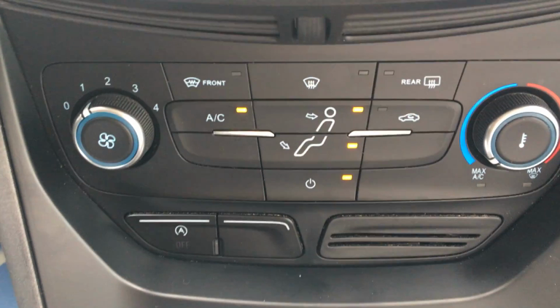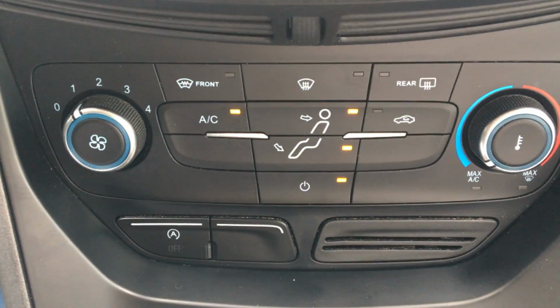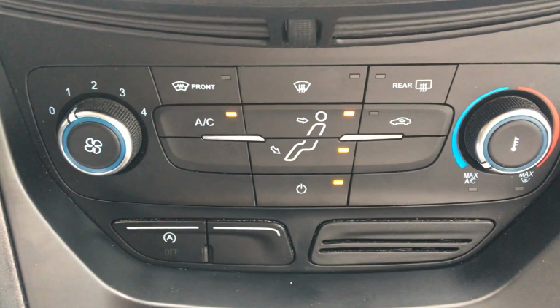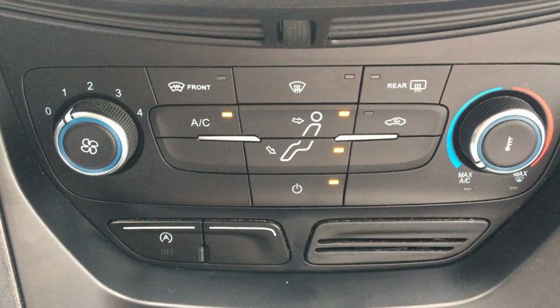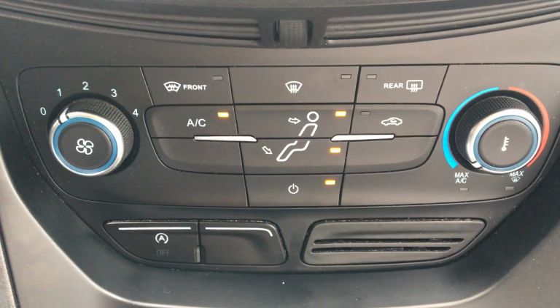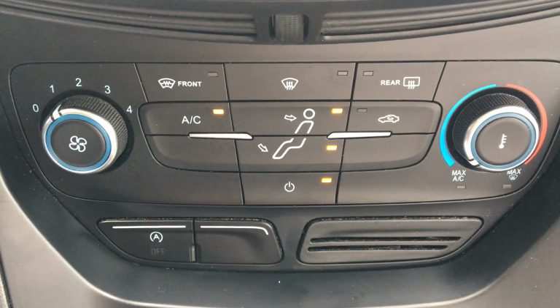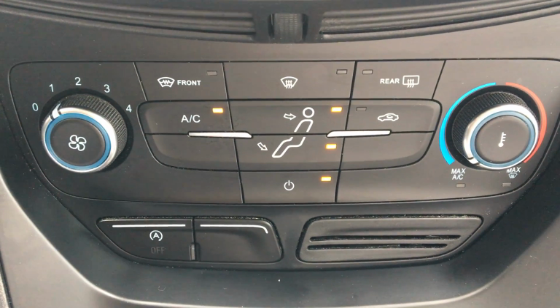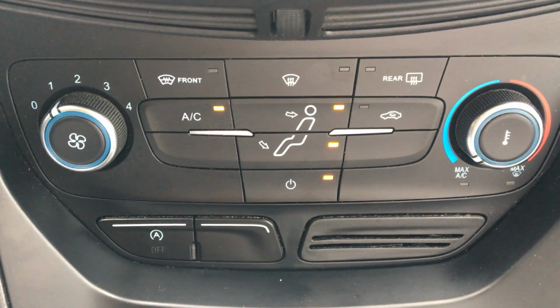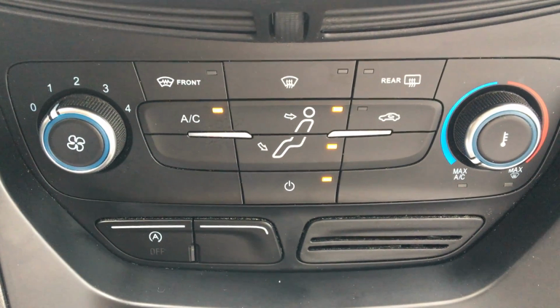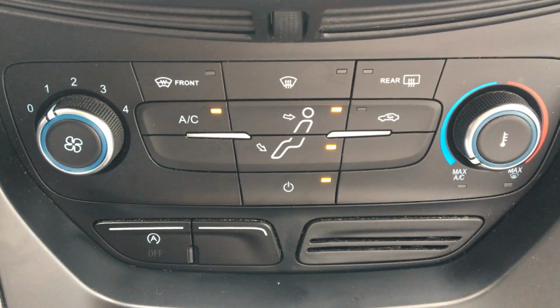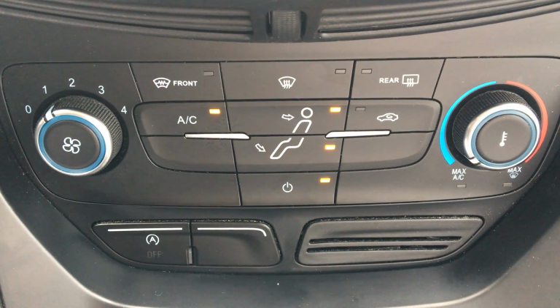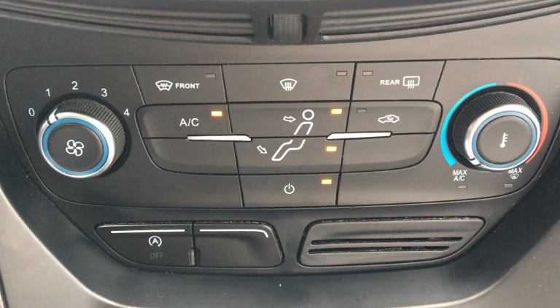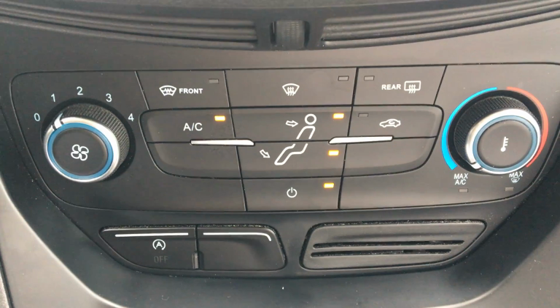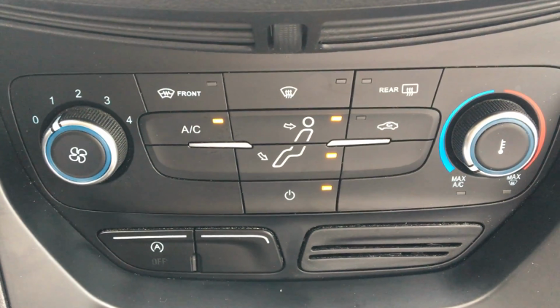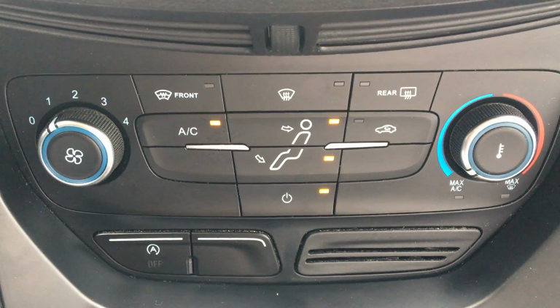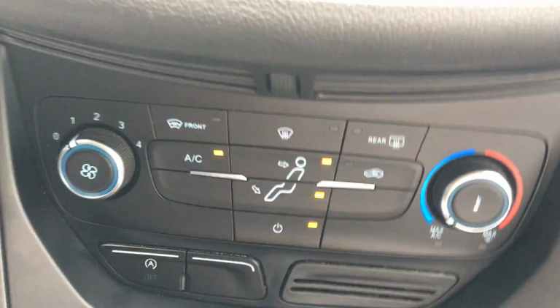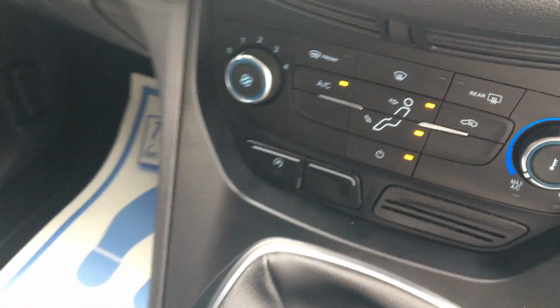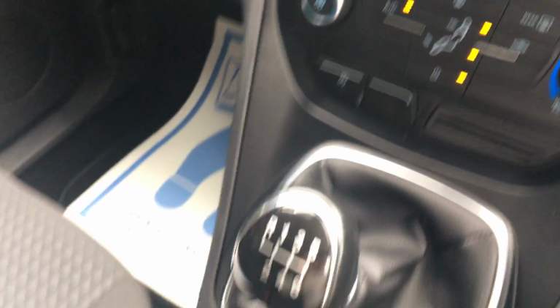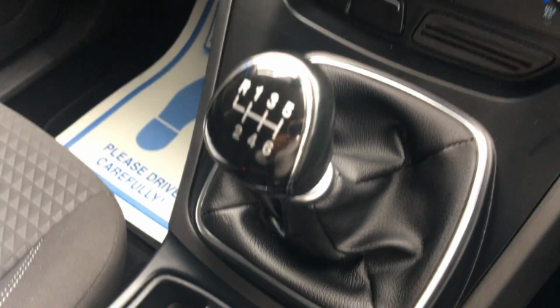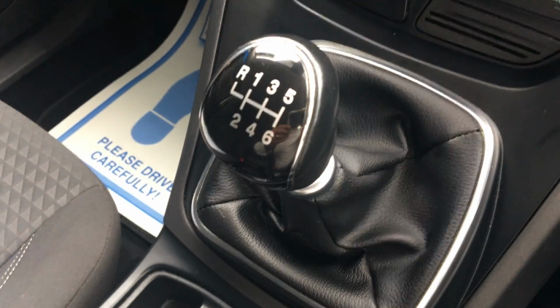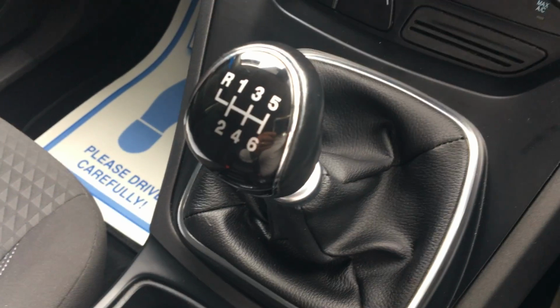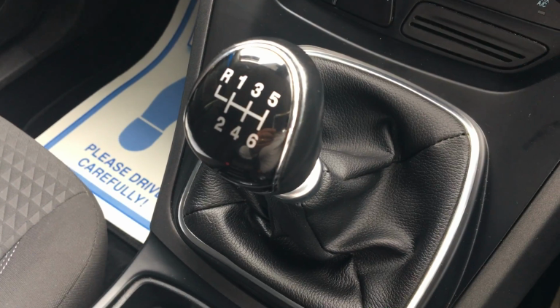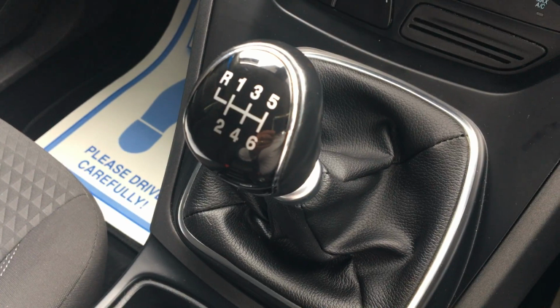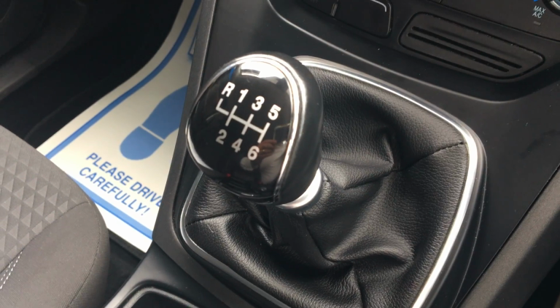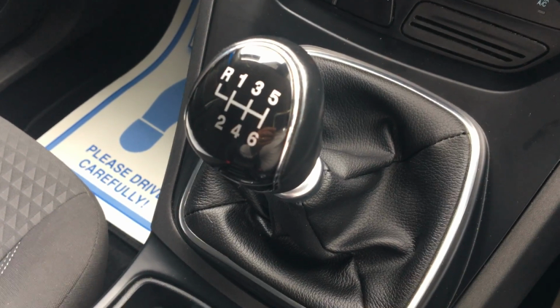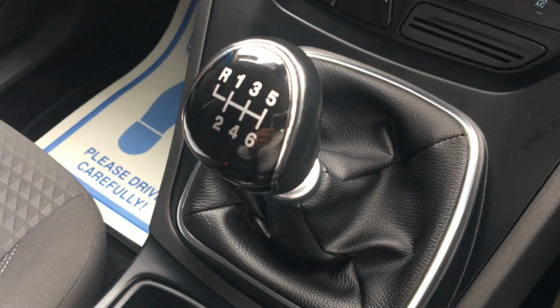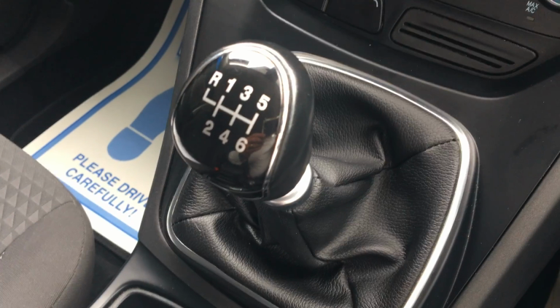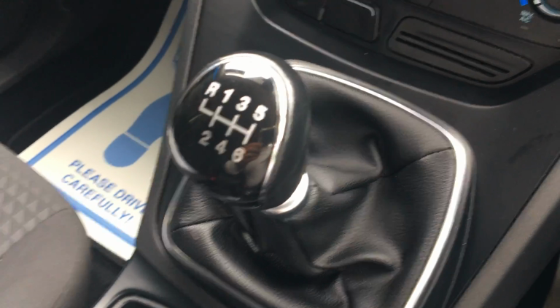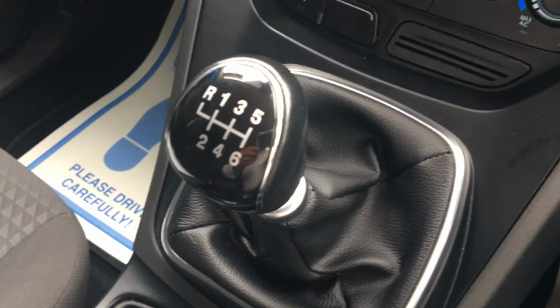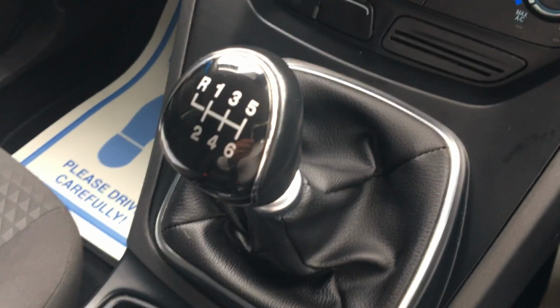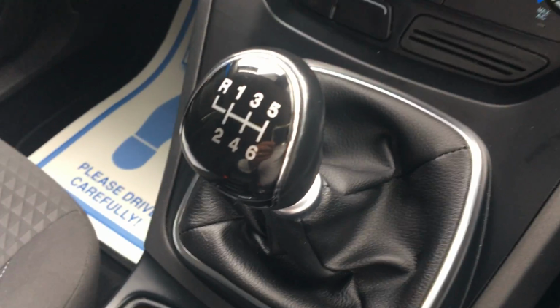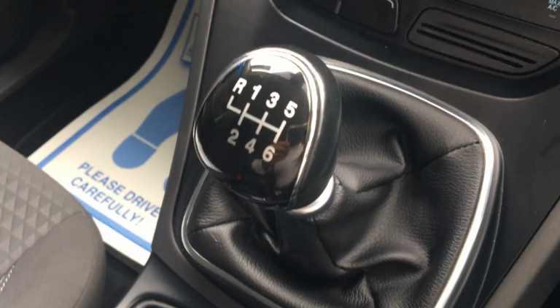Air conditioning, stop-start technology, quick clear windscreen, 6-speed gearbox, leather gear skirt, and handbrake handle.